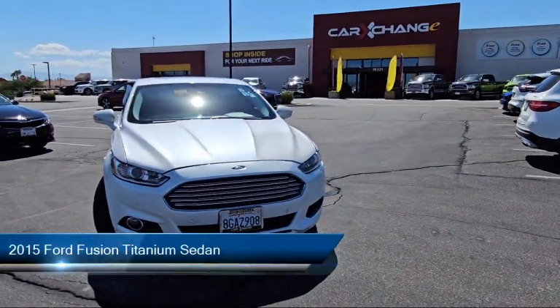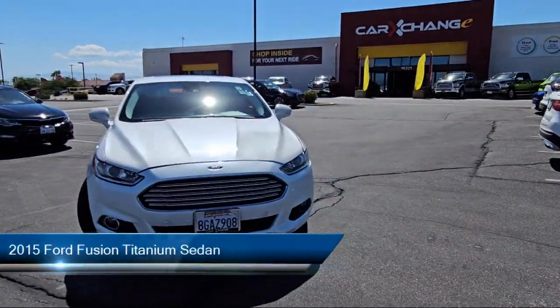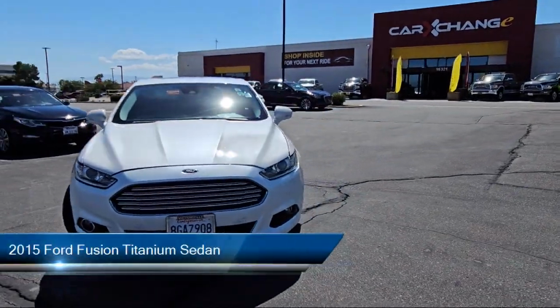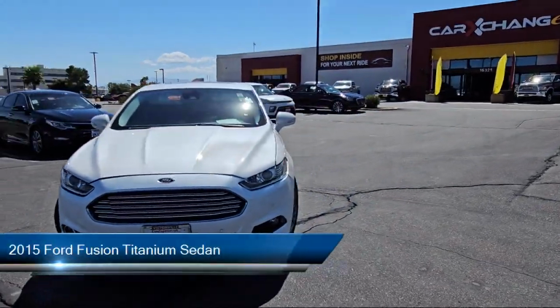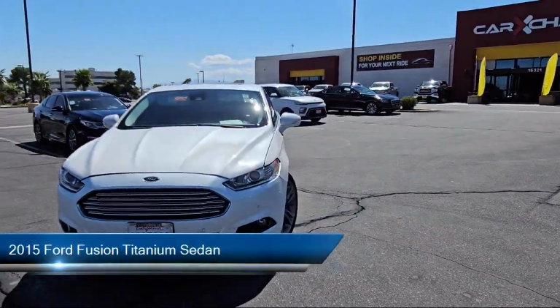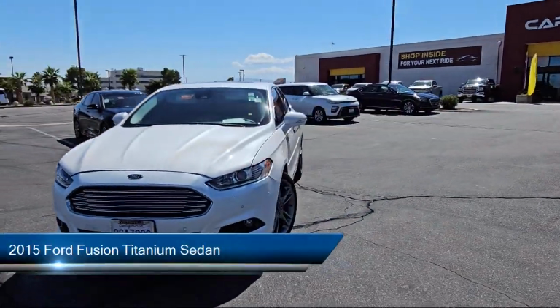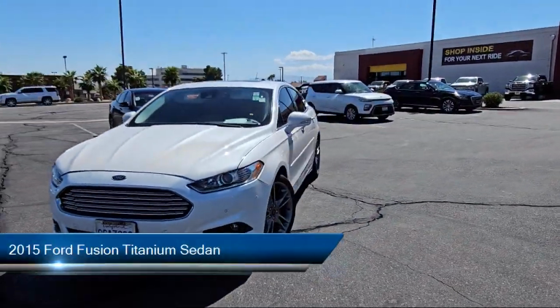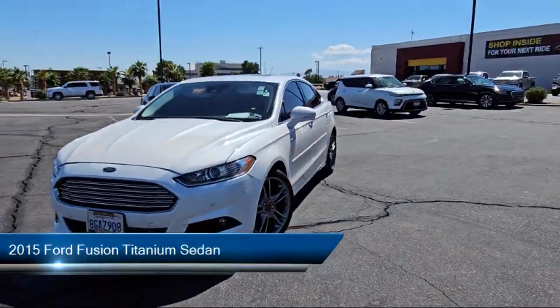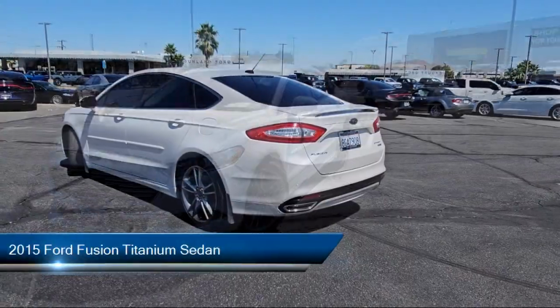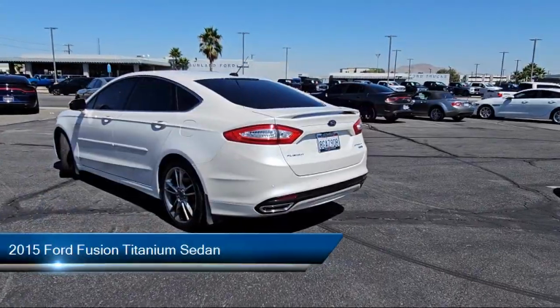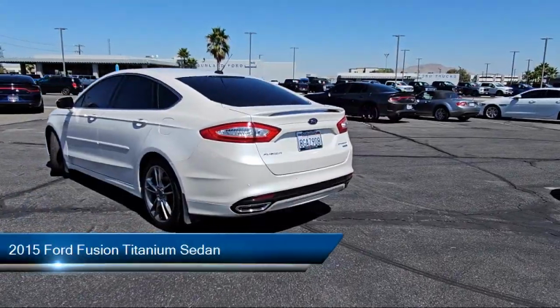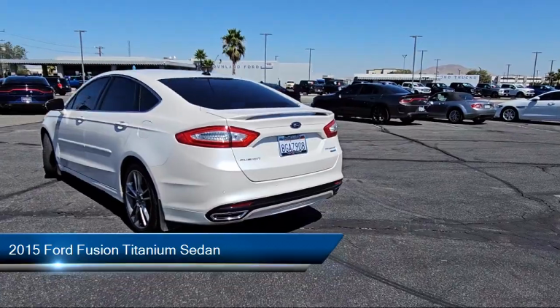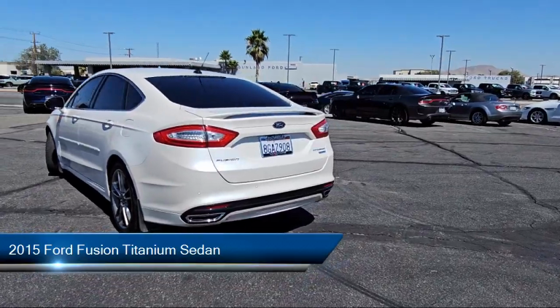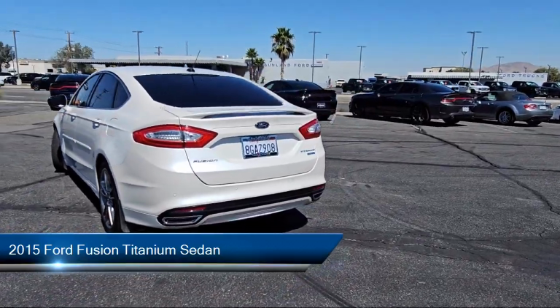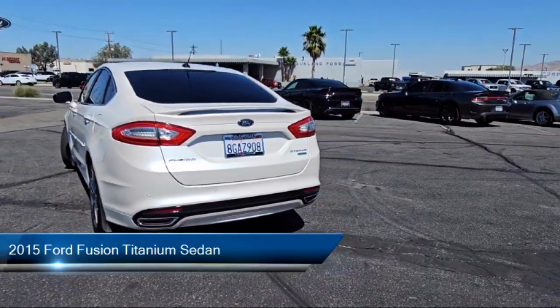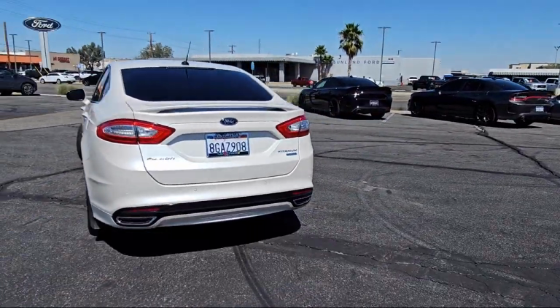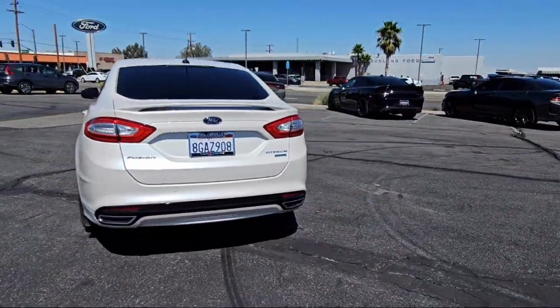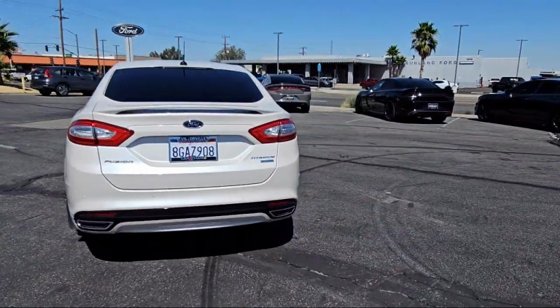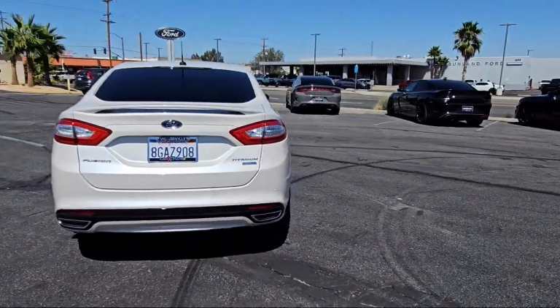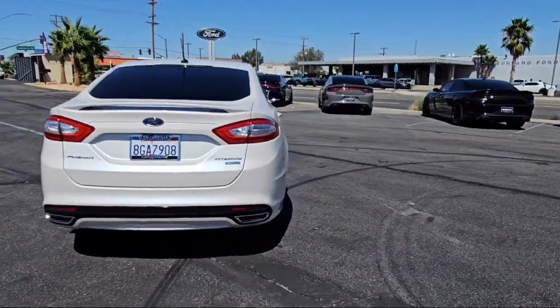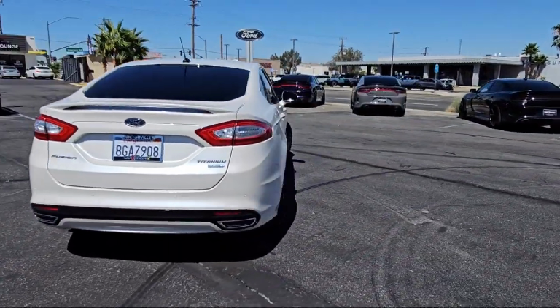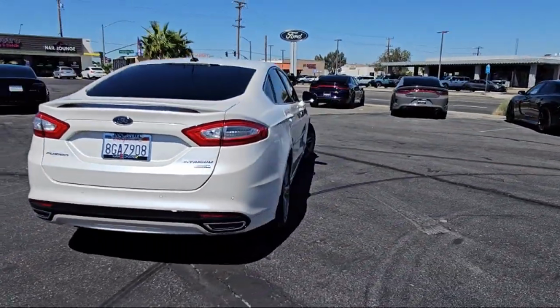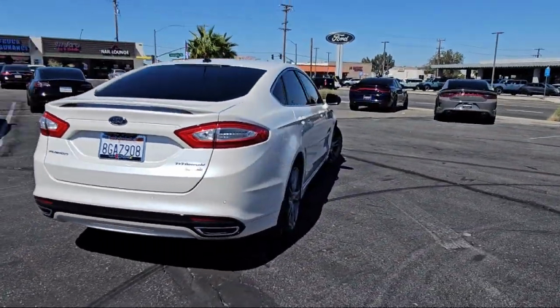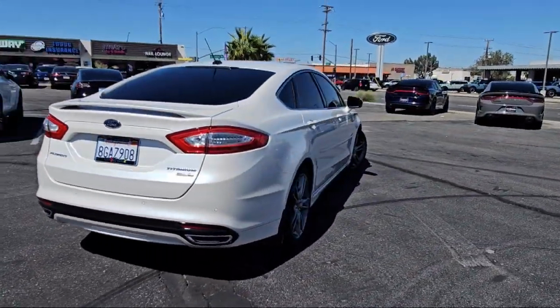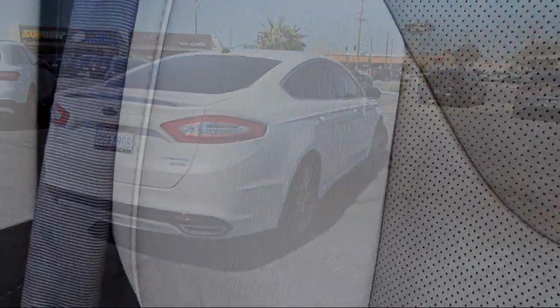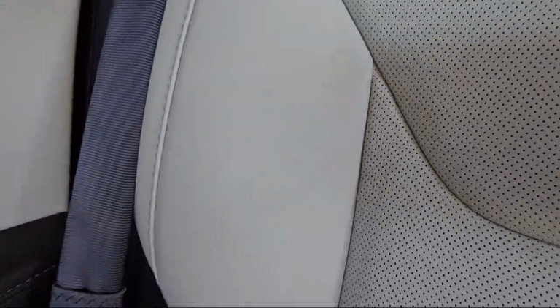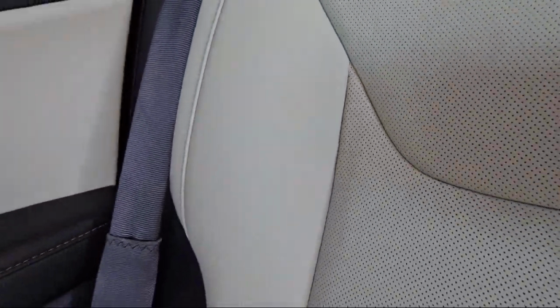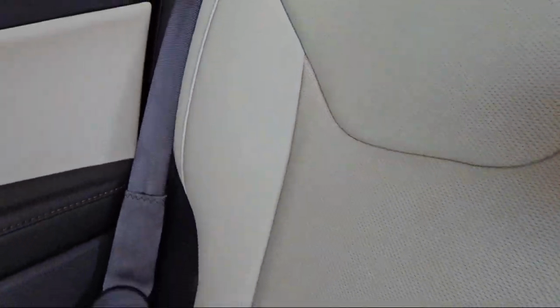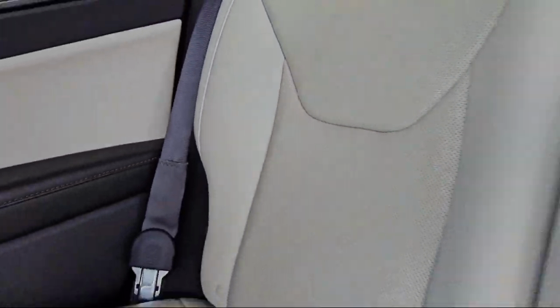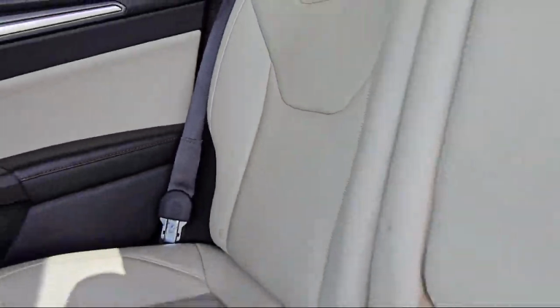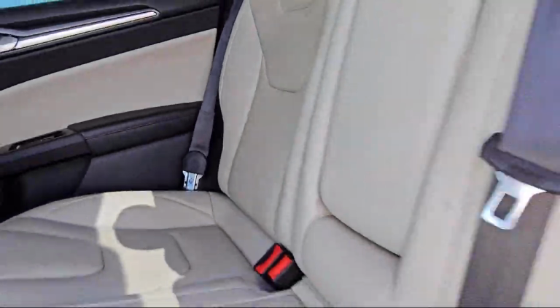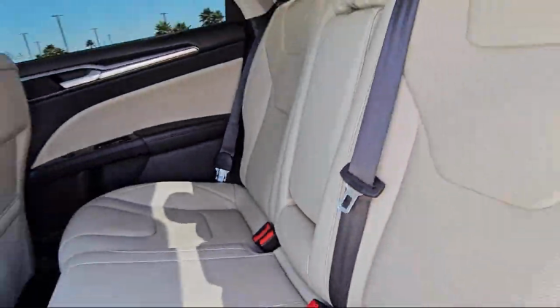It comes equipped with parking sensors, sync communication system, heated front seats, Sirius satellite radio, keyless entry, and leather trimmed heated sport bucket seats.